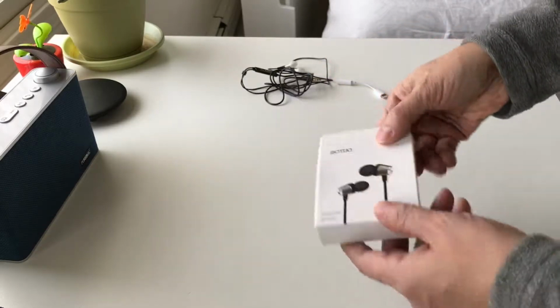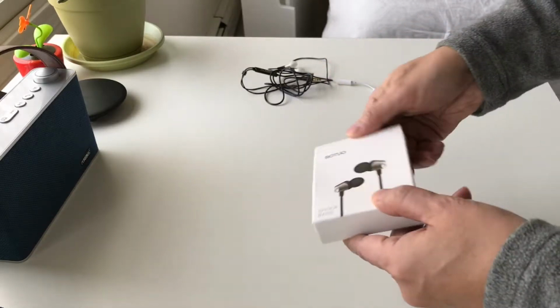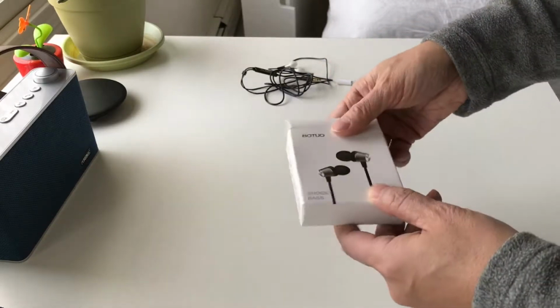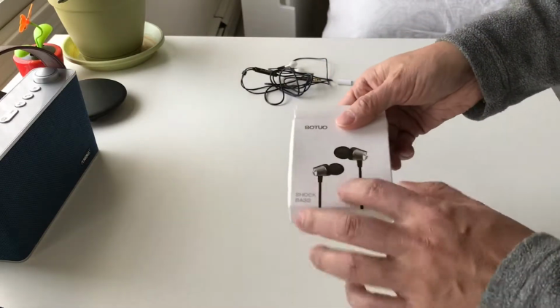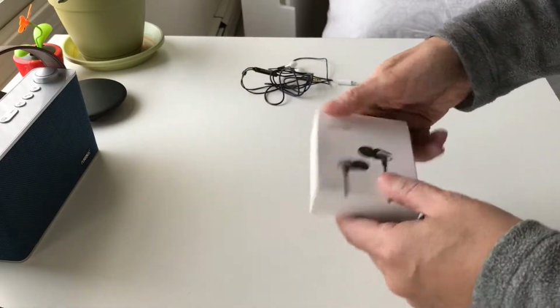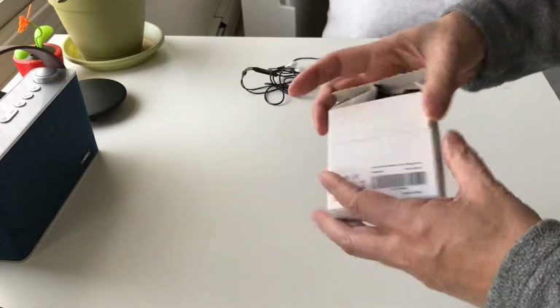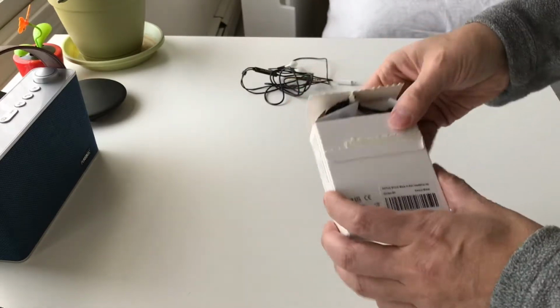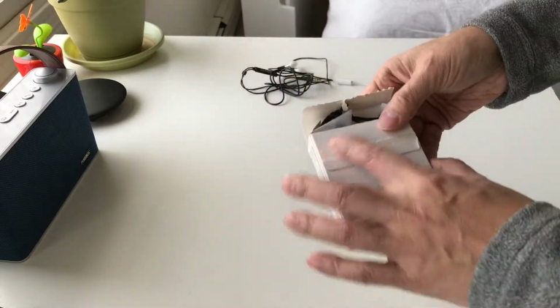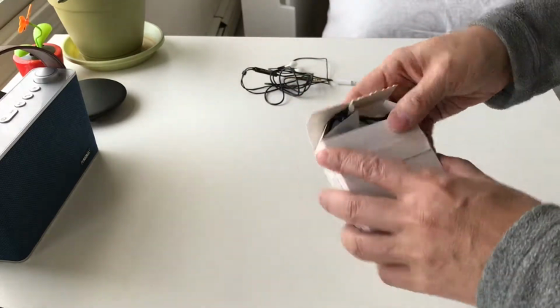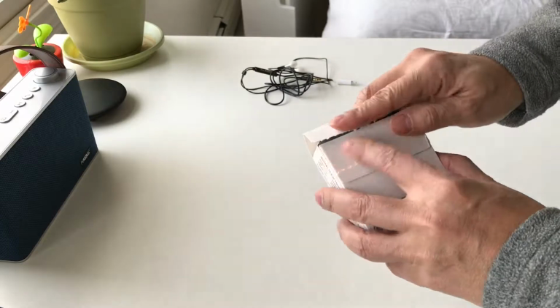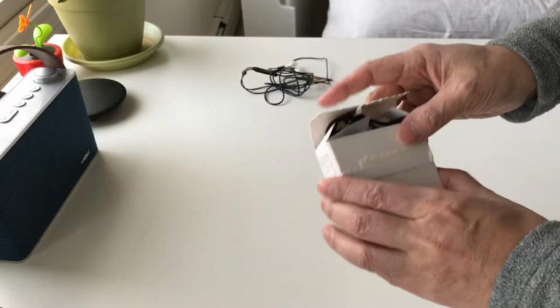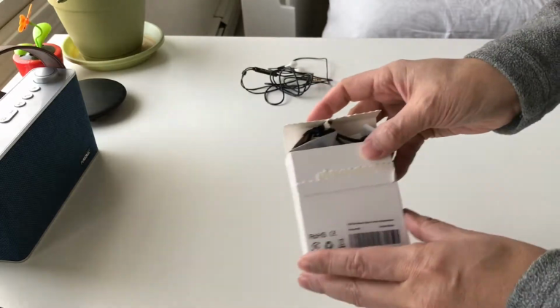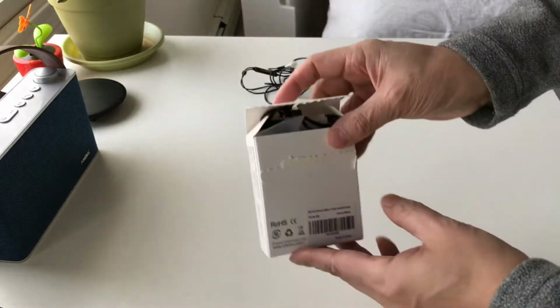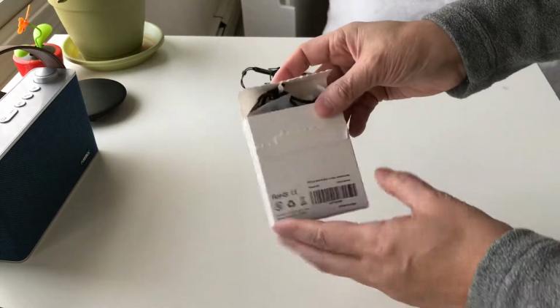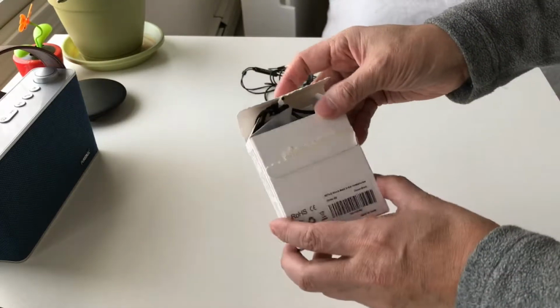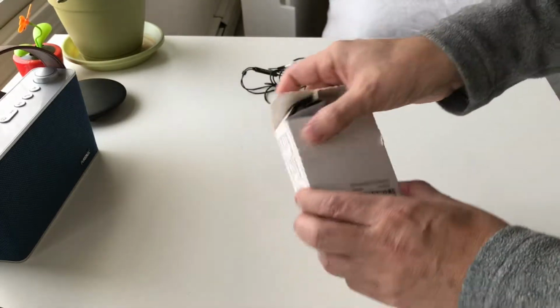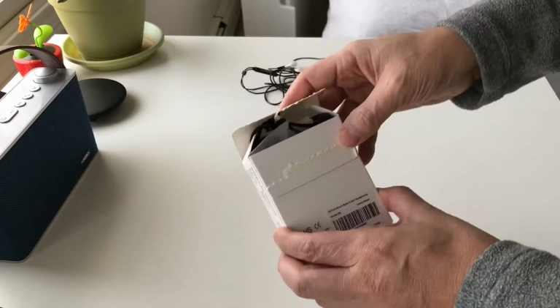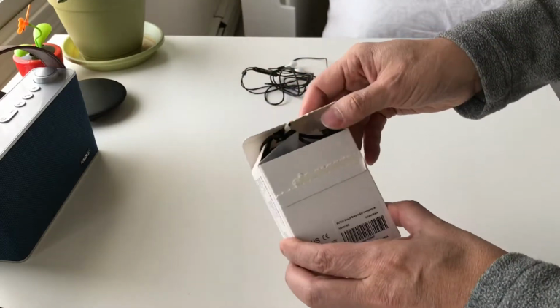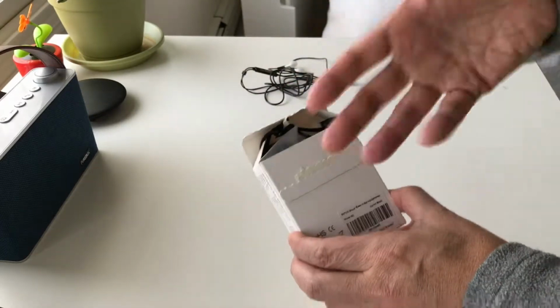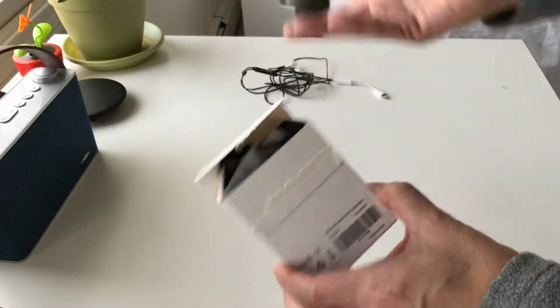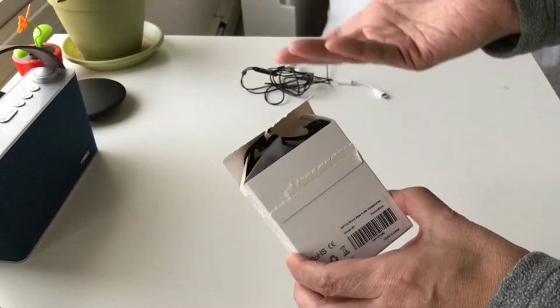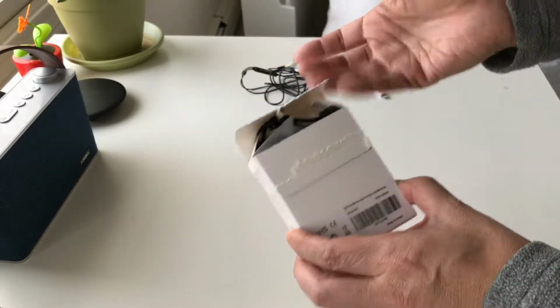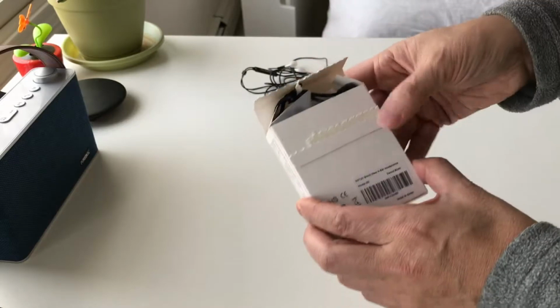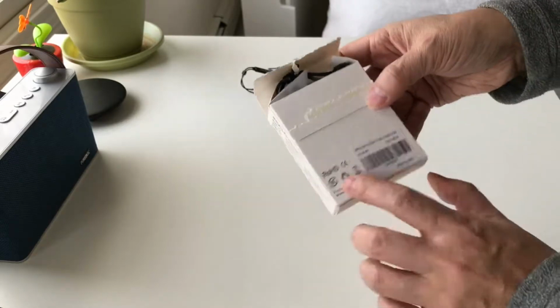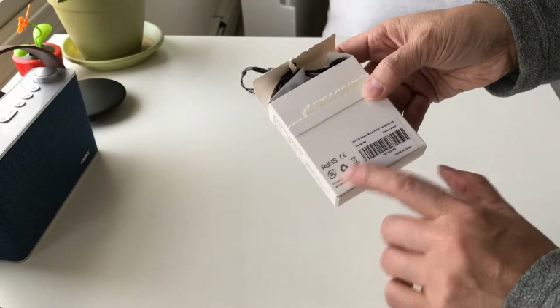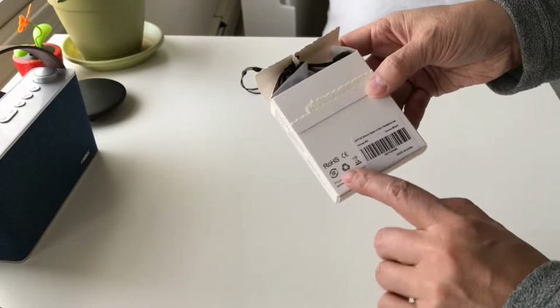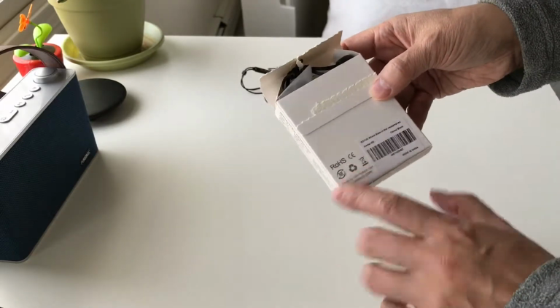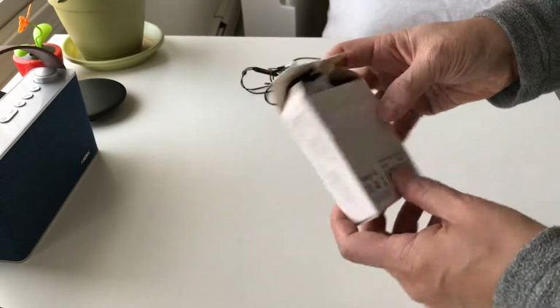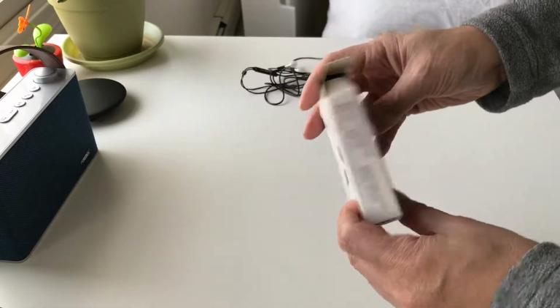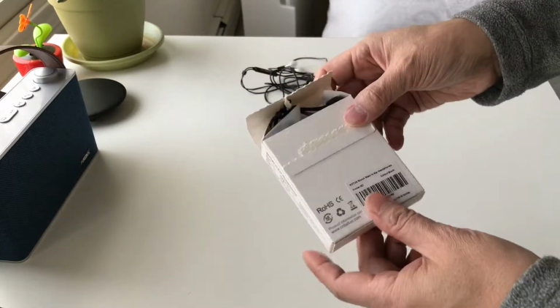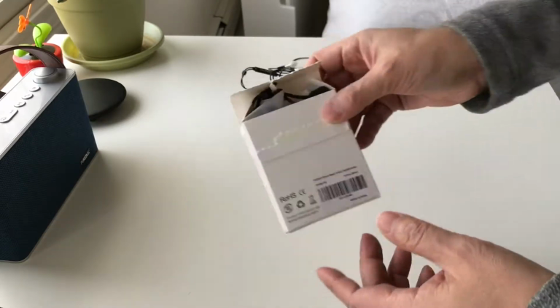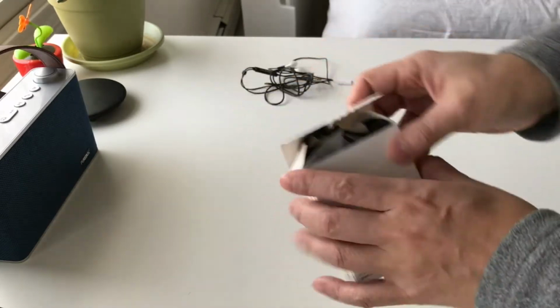It comes in a very nice paper box with a tear-open design, which I actually like because it makes it easier. Honestly, nobody keeps the box anyway, so it's a very eco-friendly kind of packaging.